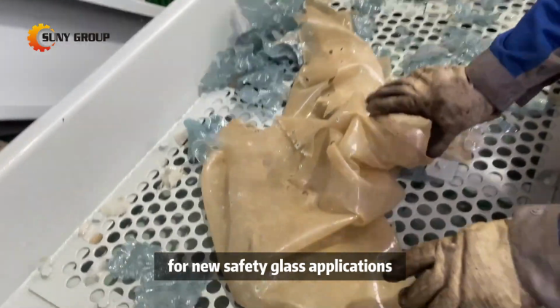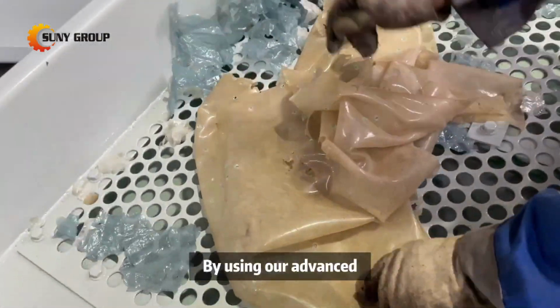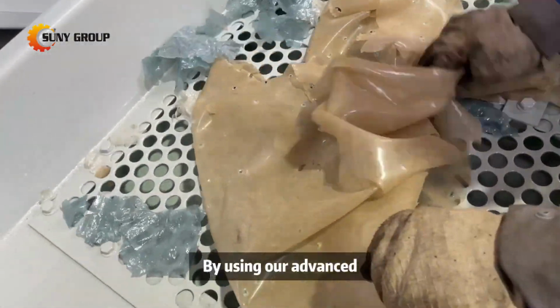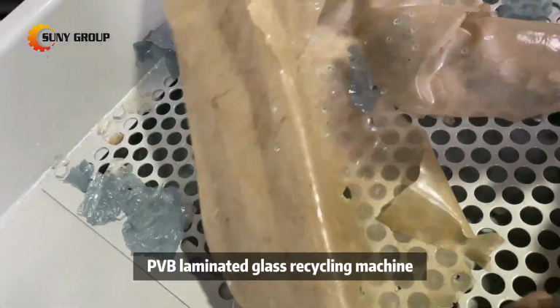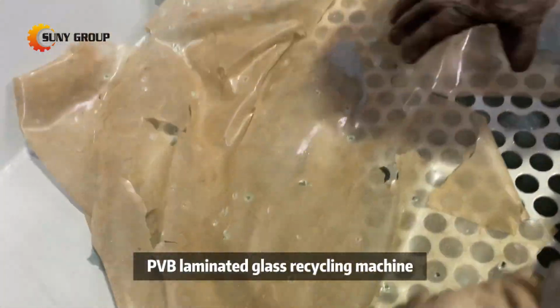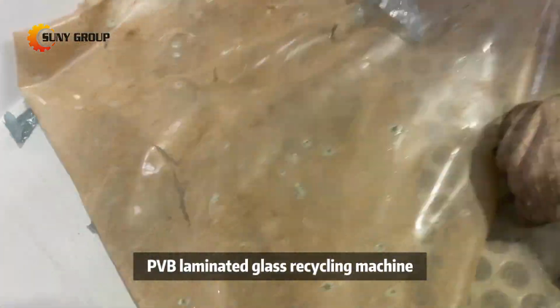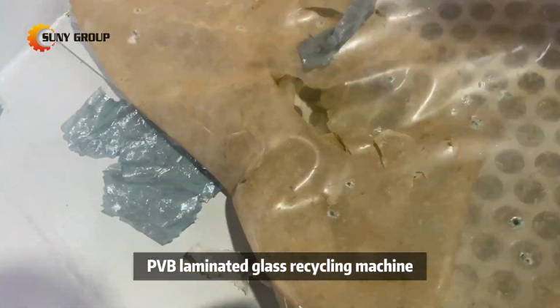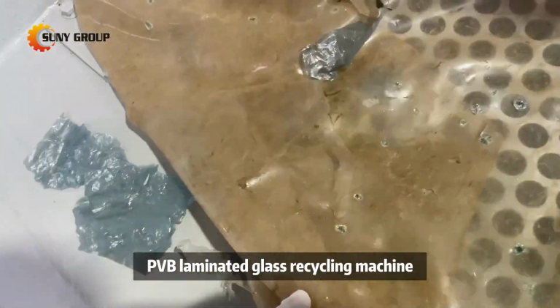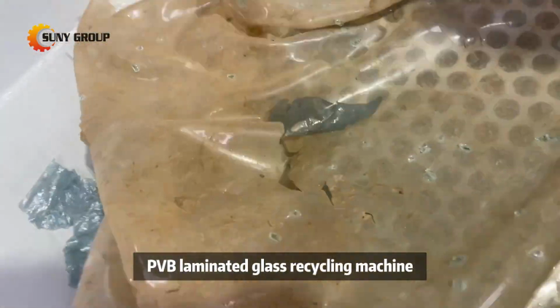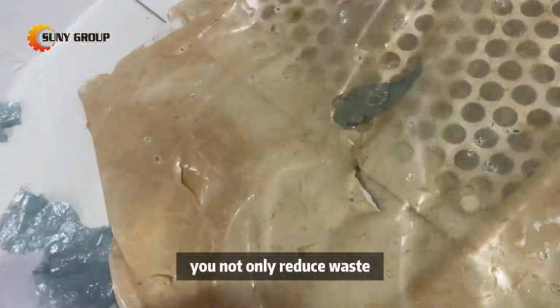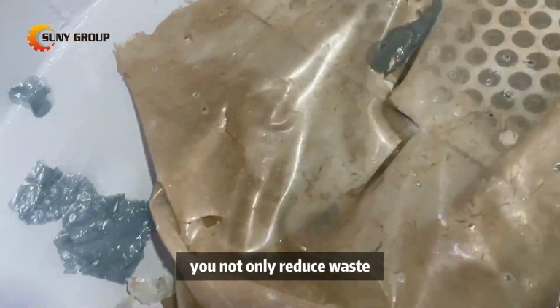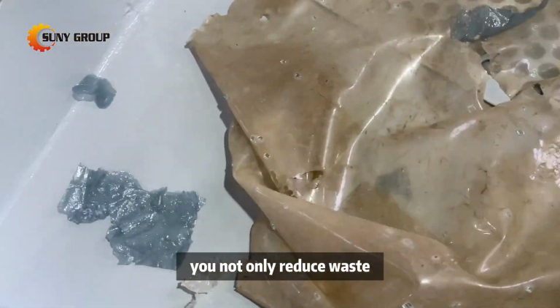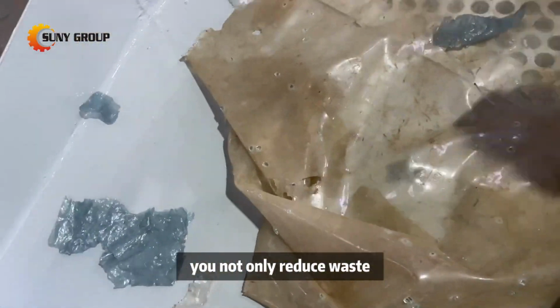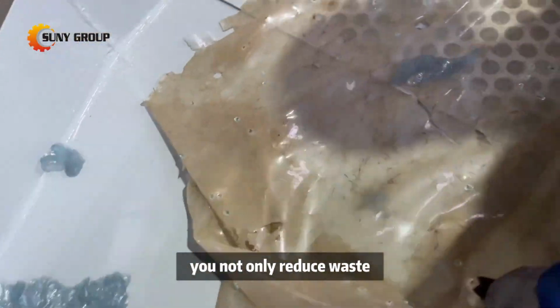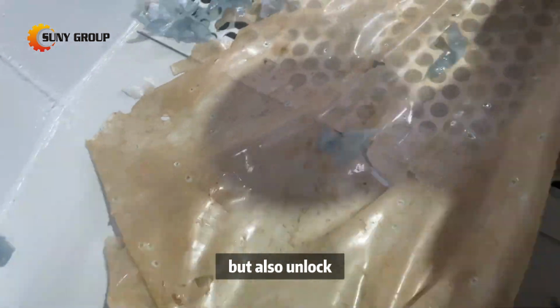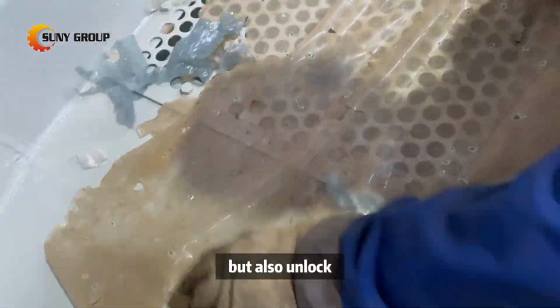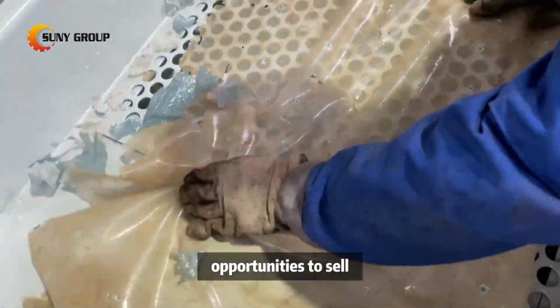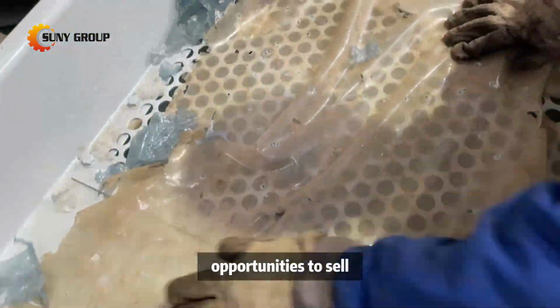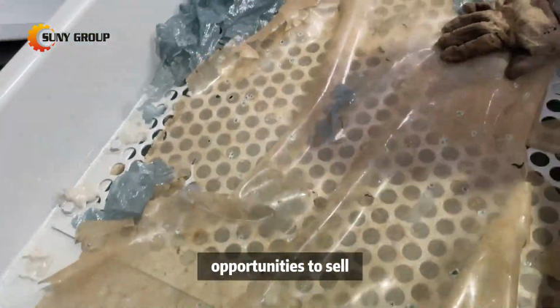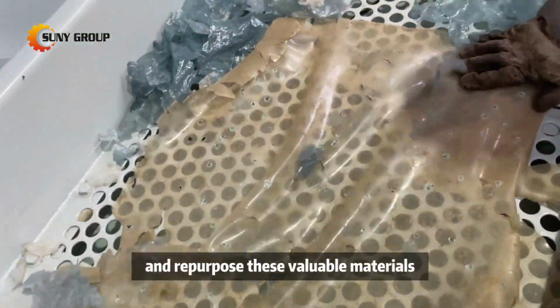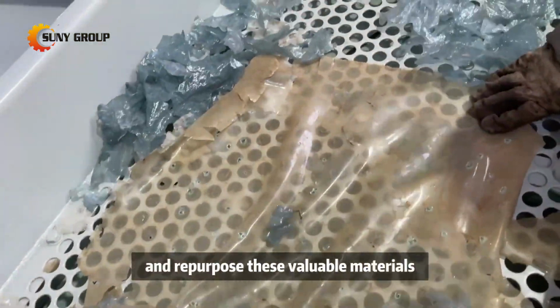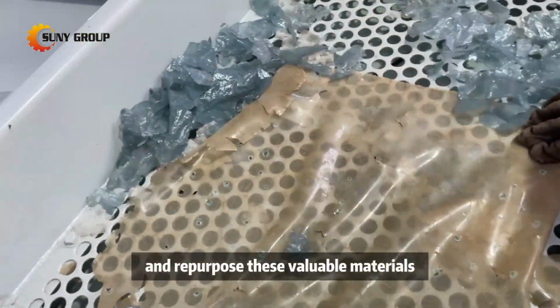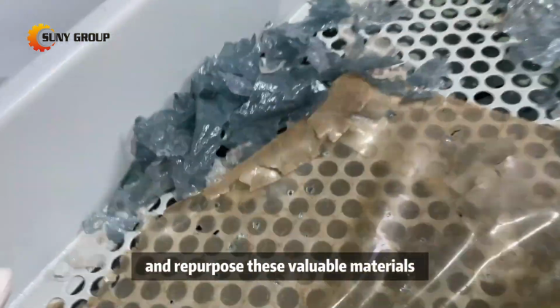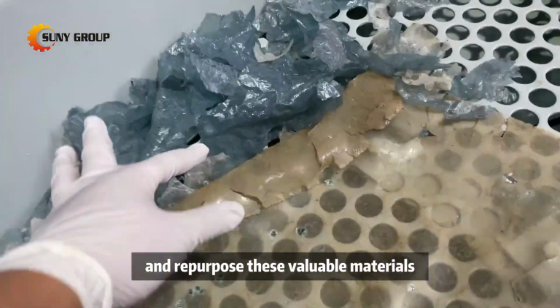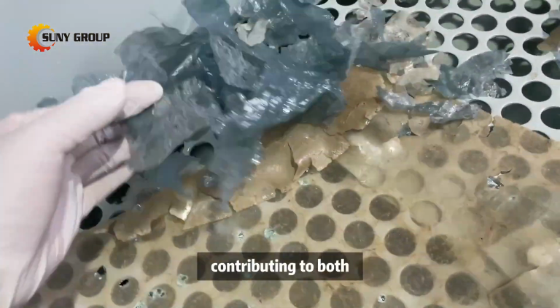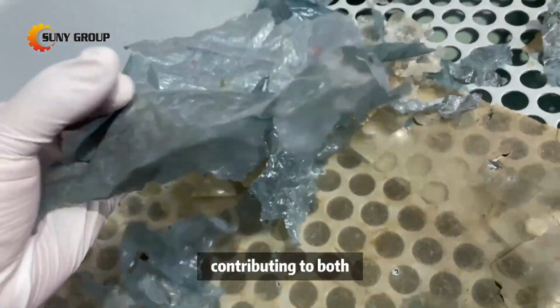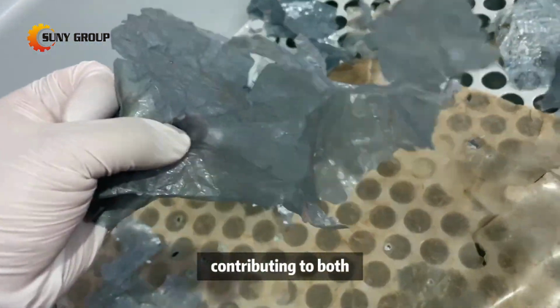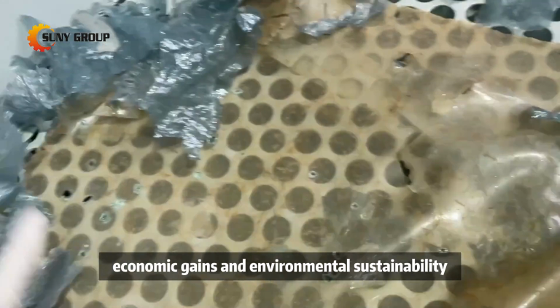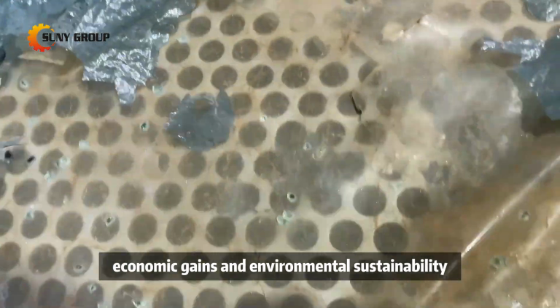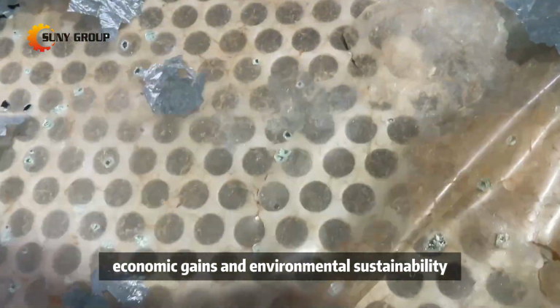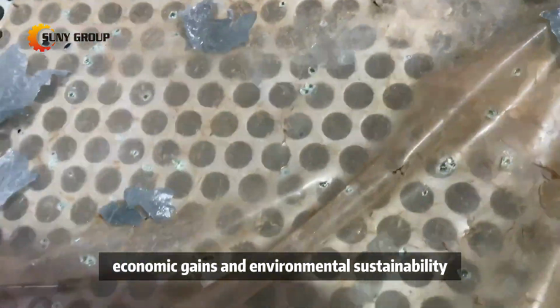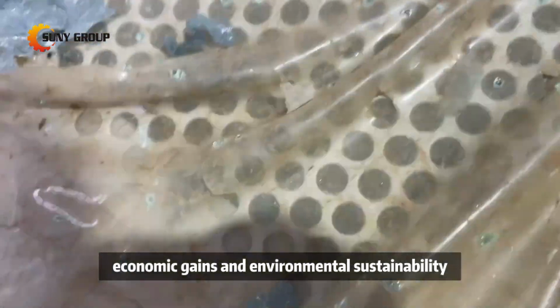By using our advanced PVB laminated glass recycling machine, you not only reduce waste but also unlock opportunities to sell and repurpose these valuable materials, contributing to both economic gains and environmental sustainability.